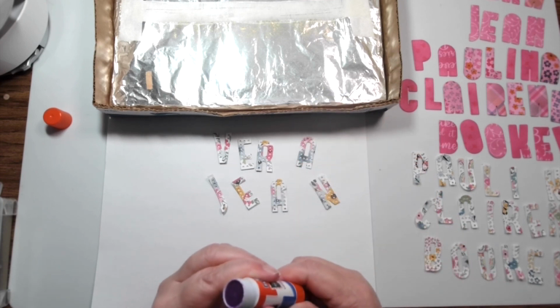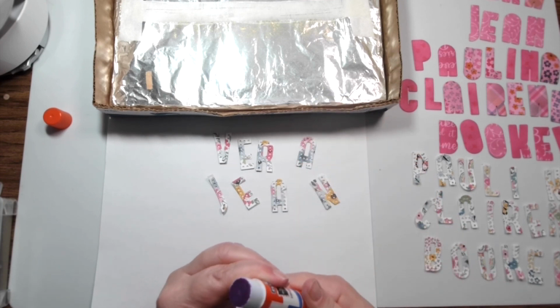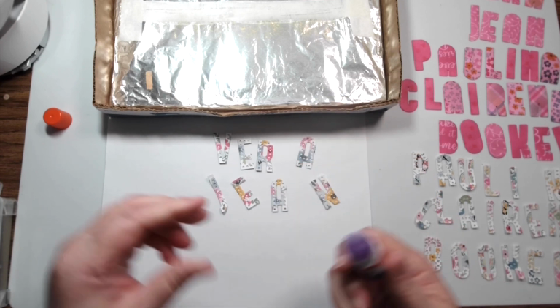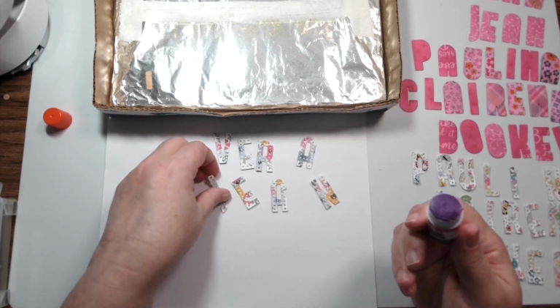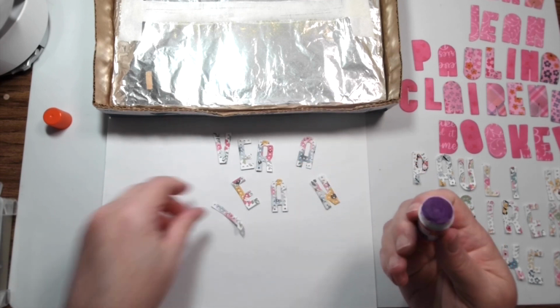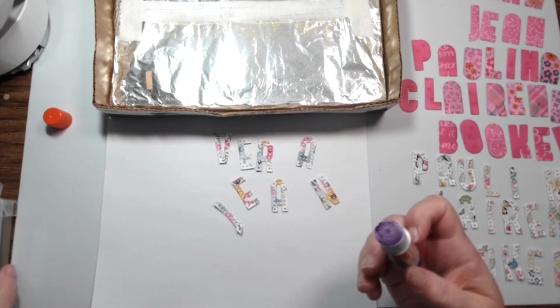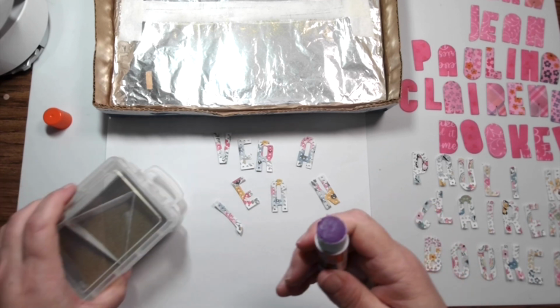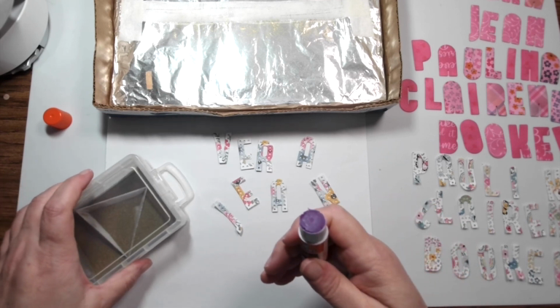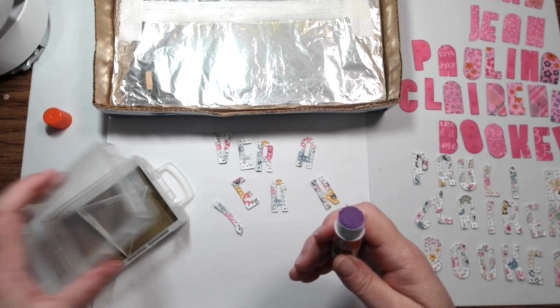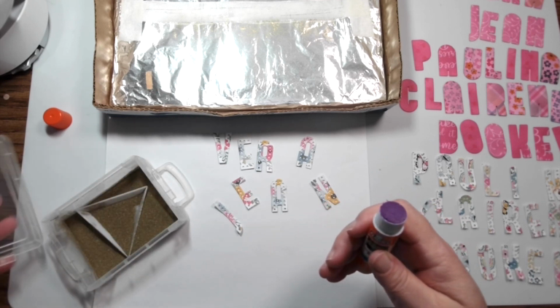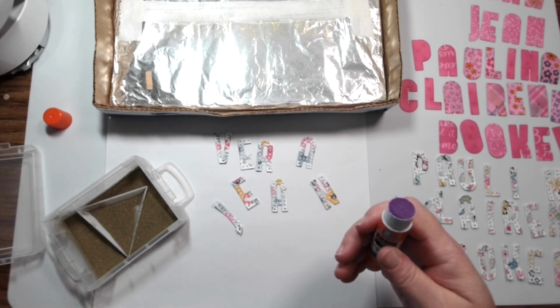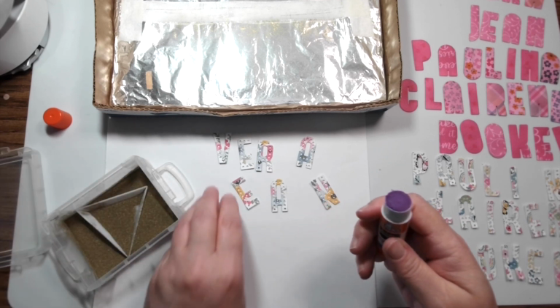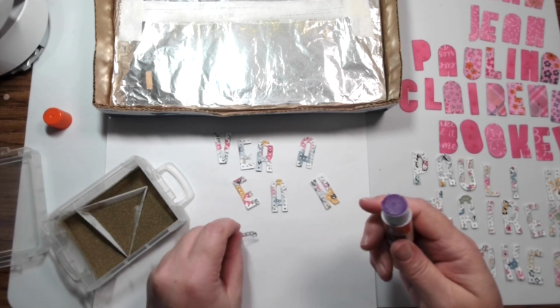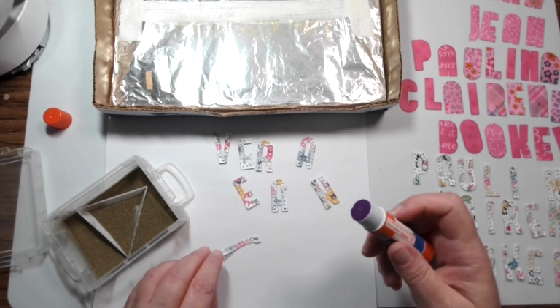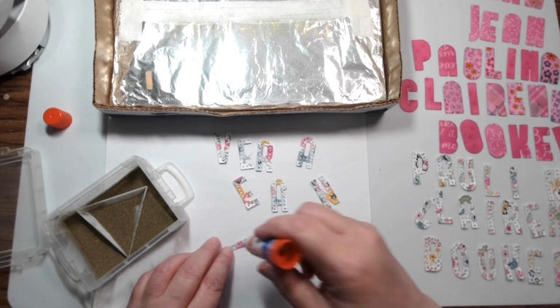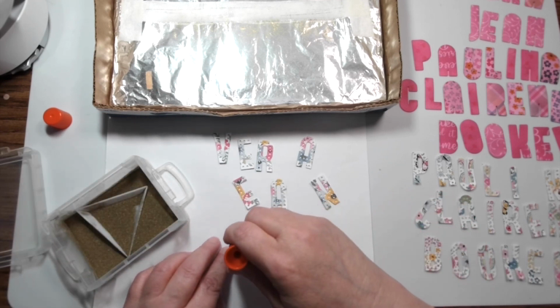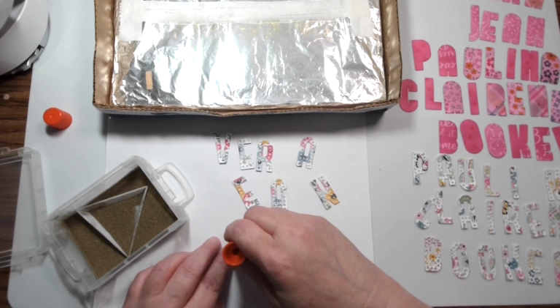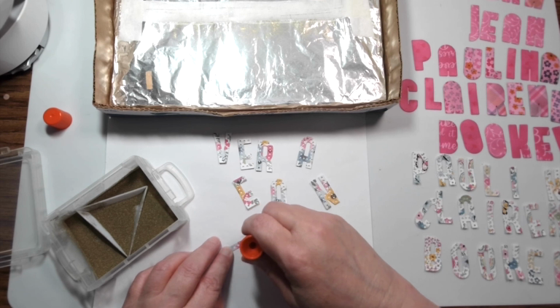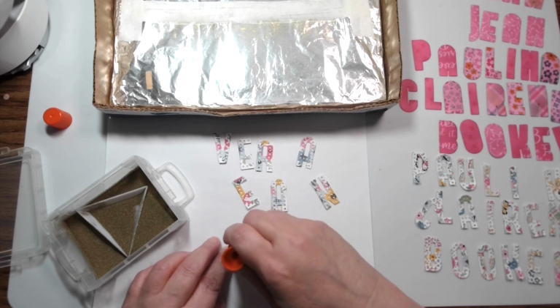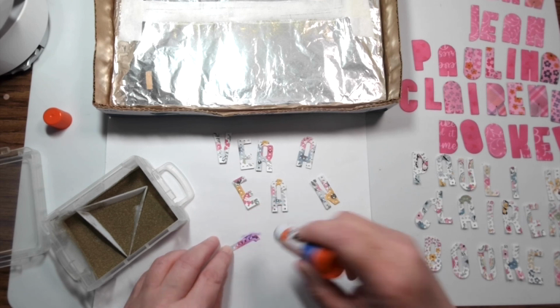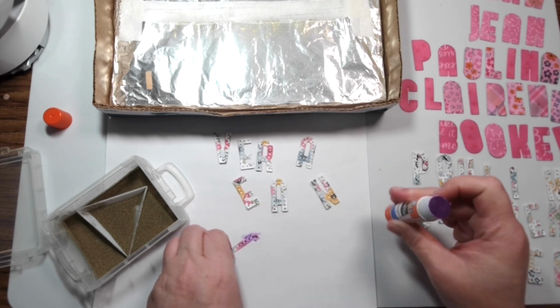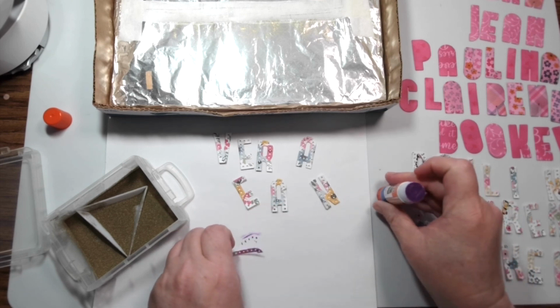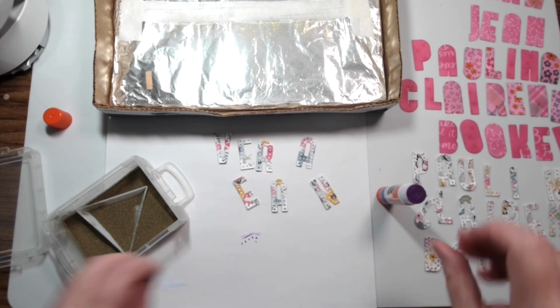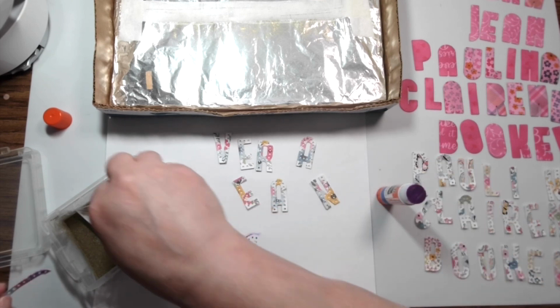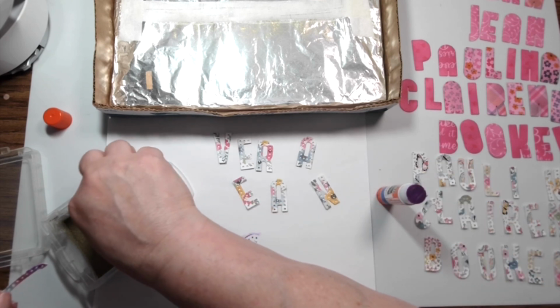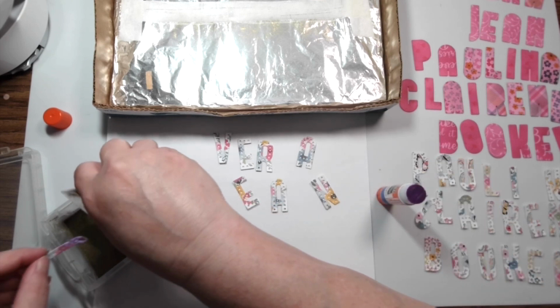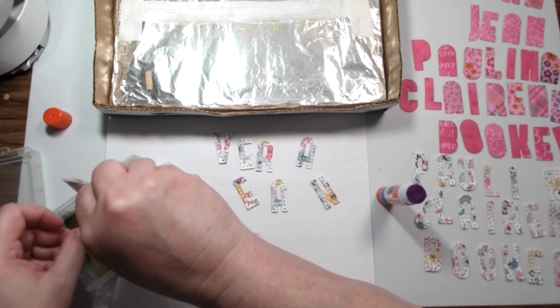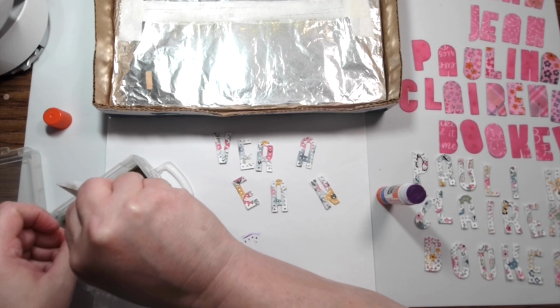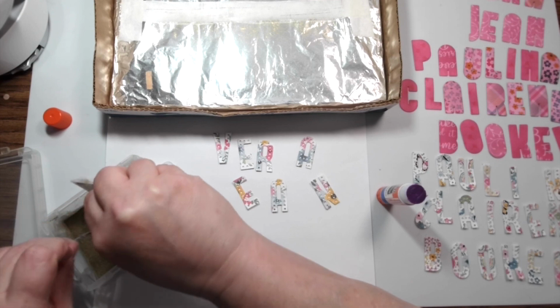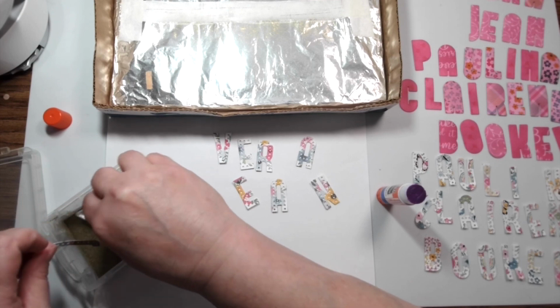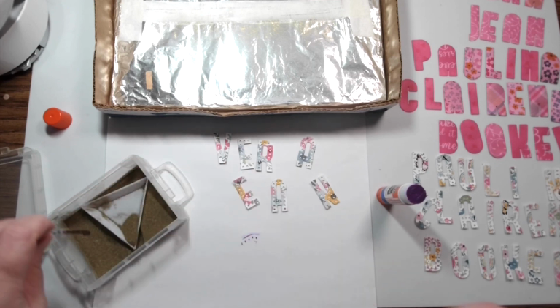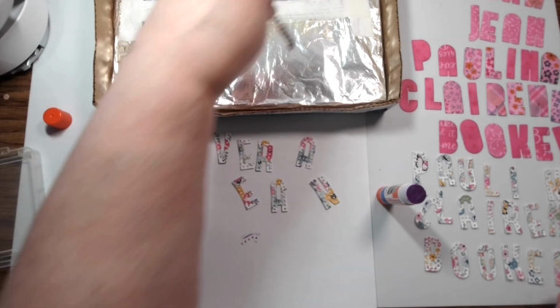Anything sticky will hold embossing powder, and I know that you know that intellectually, but sometimes you don't put two and two together and think, 'Oh yeah, I could just use a glue stick to hold the embossing powder' — but it works just fine.